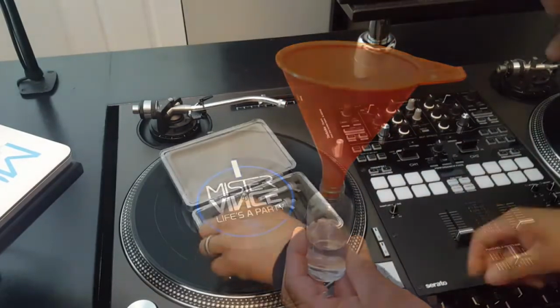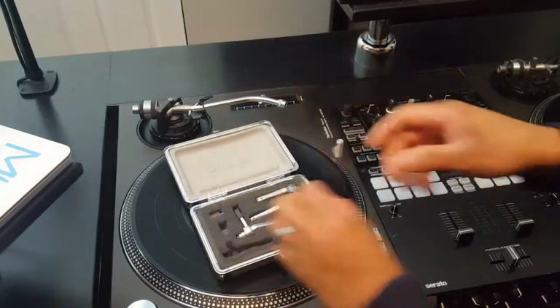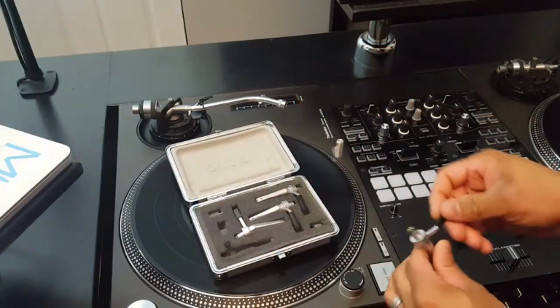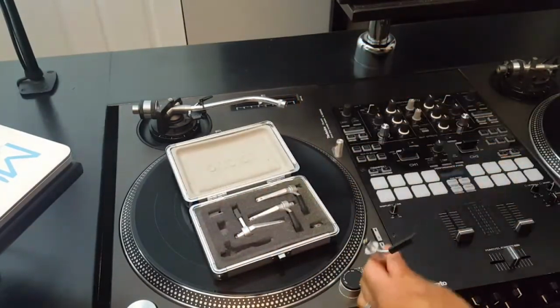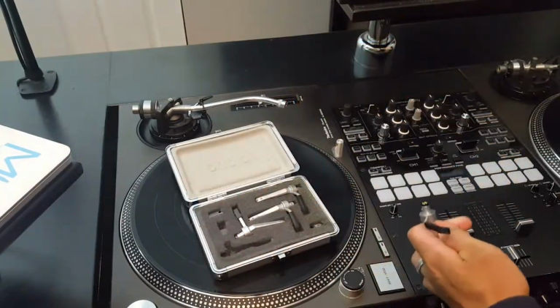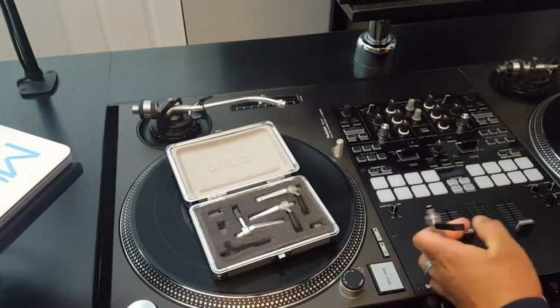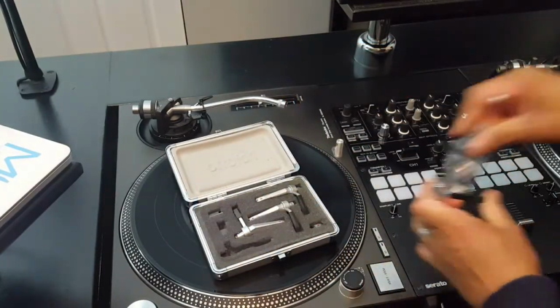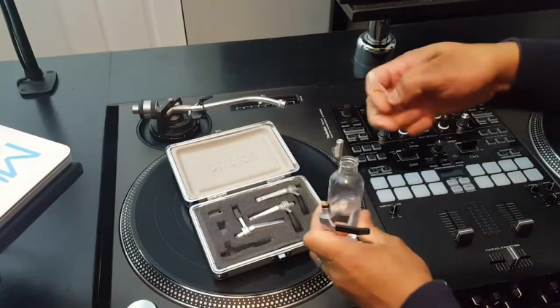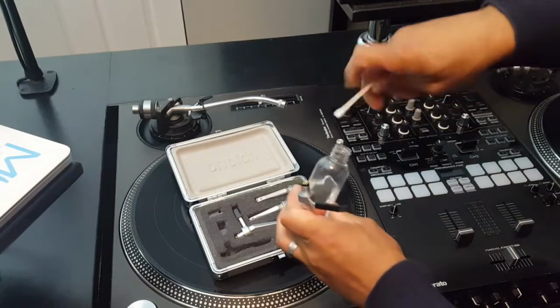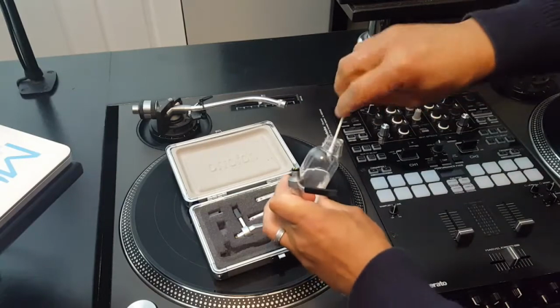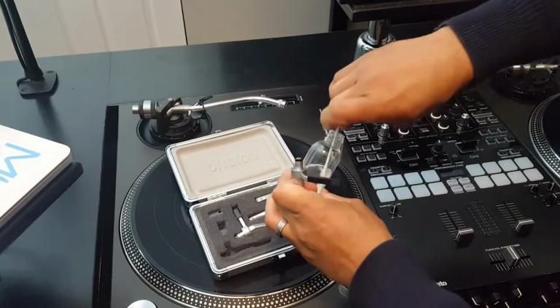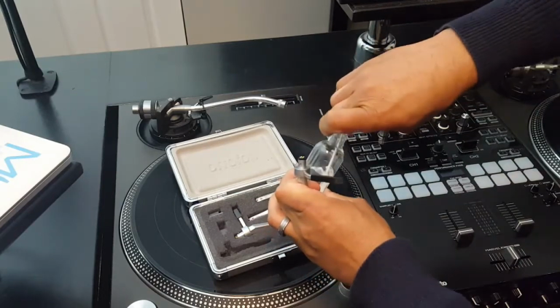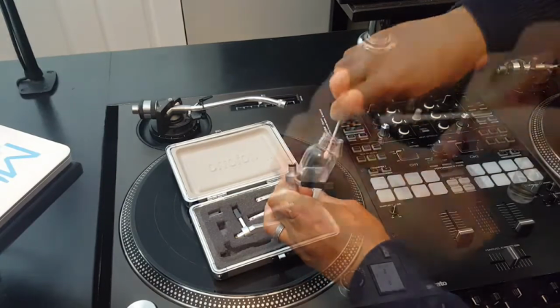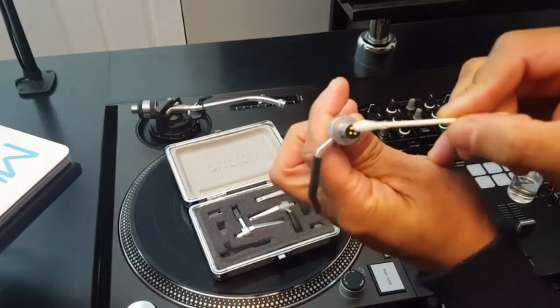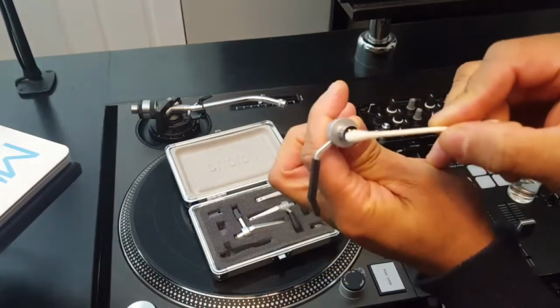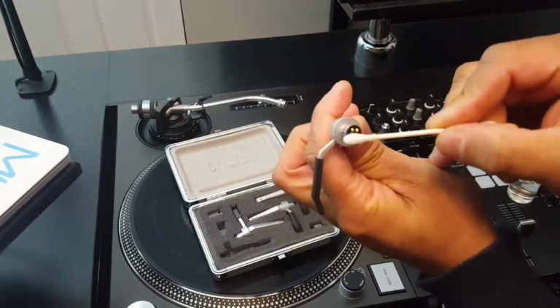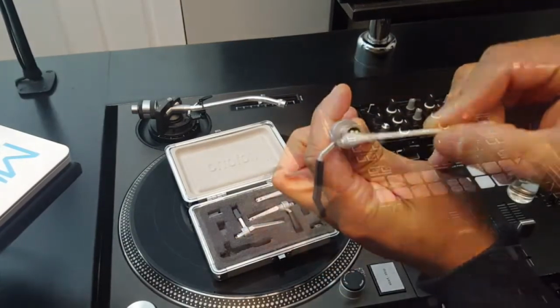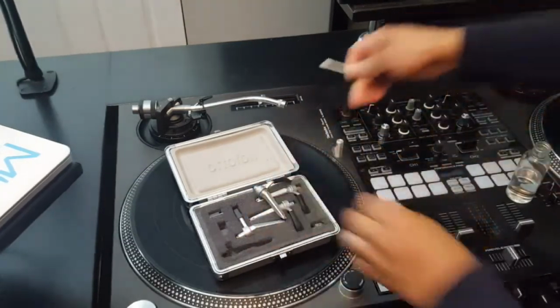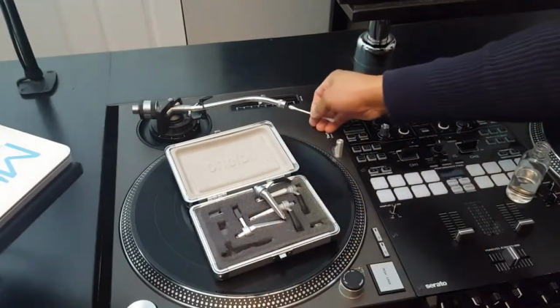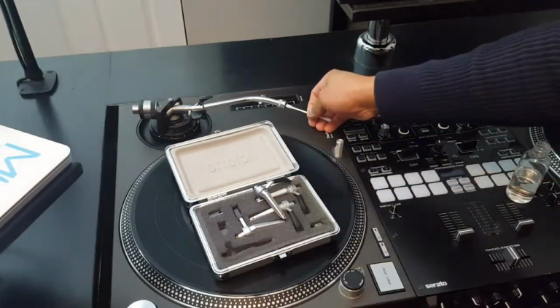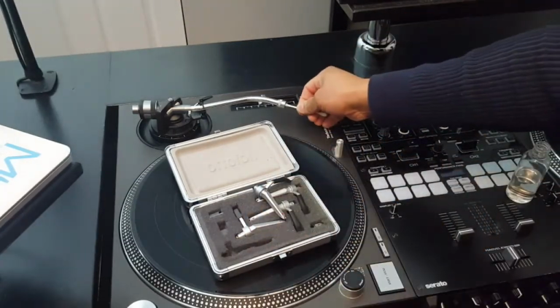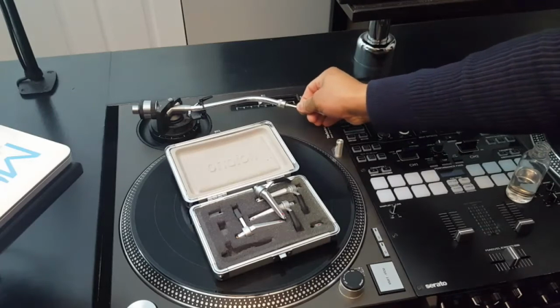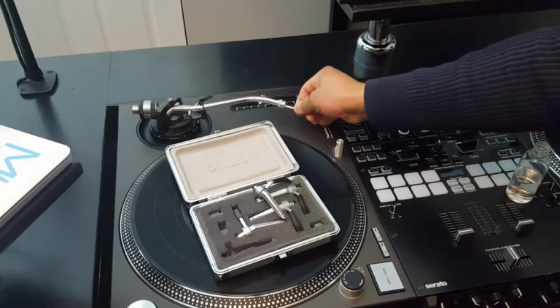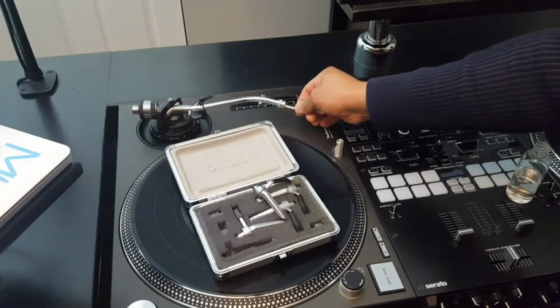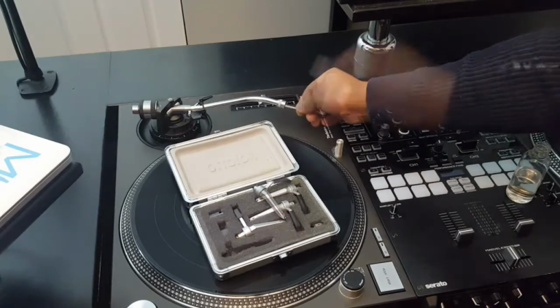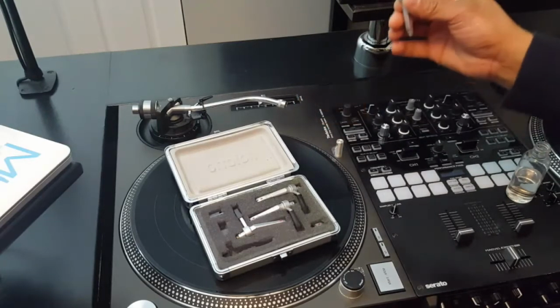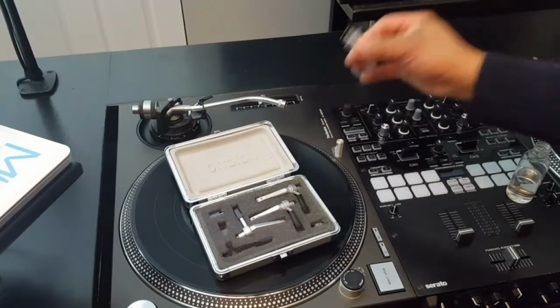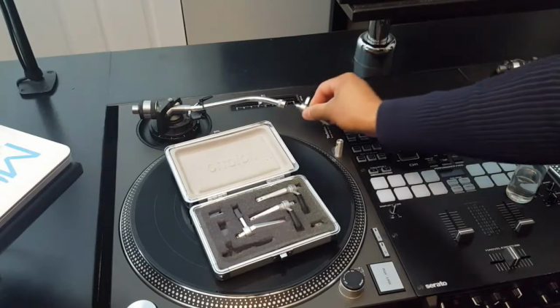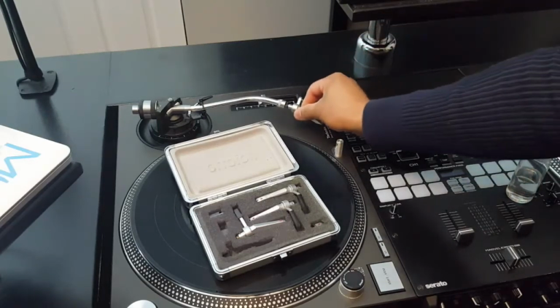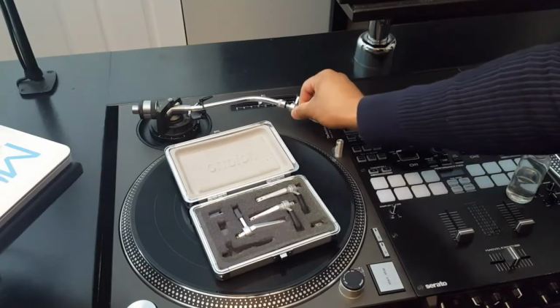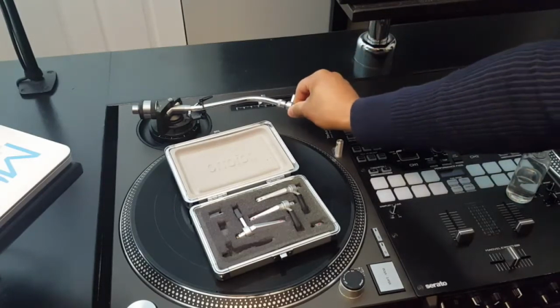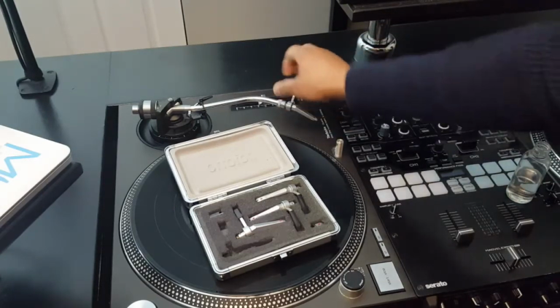When I get to a gig, before I put my needles on, I want to take some rubbing alcohol and clean the end of the needle as well as inside the tone arm before putting the needle on the tone arm.